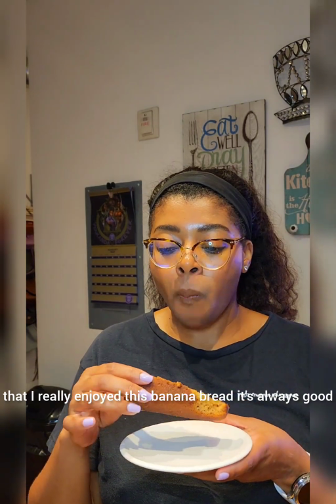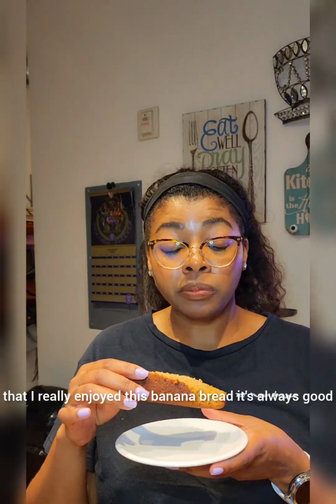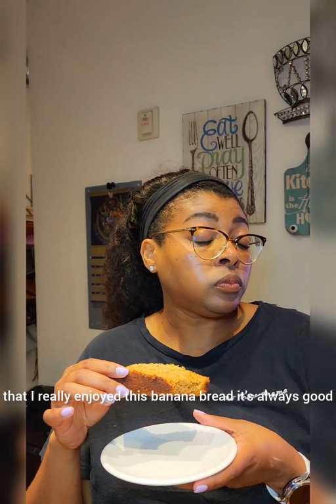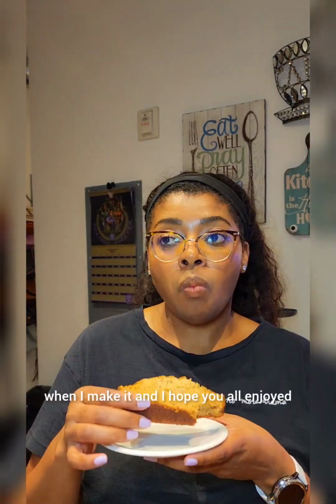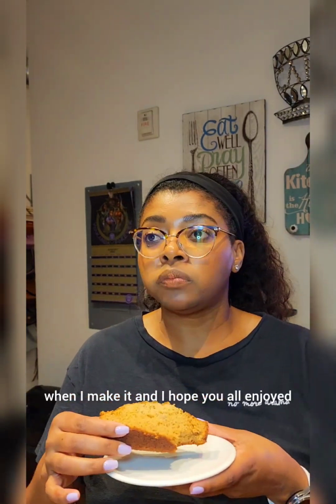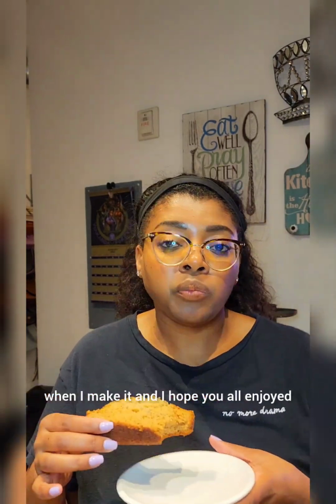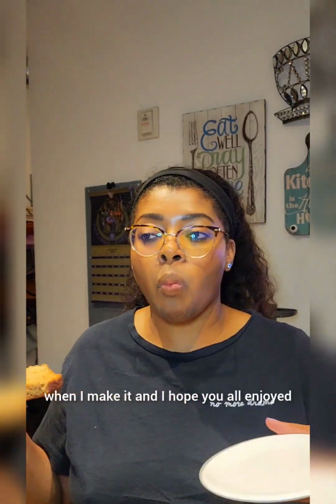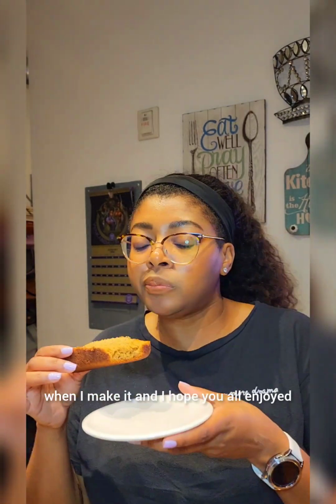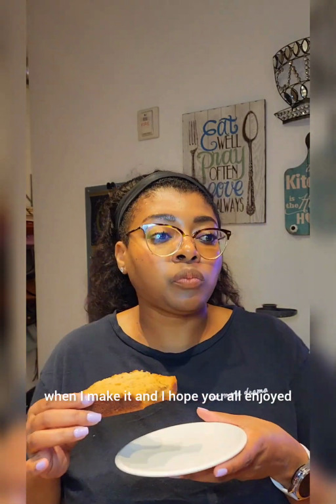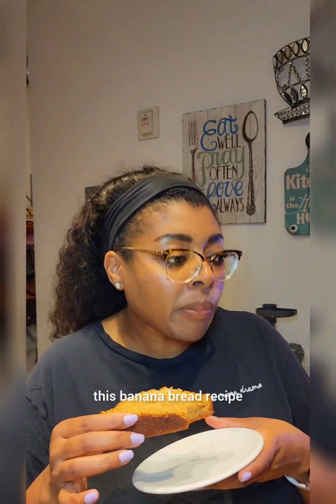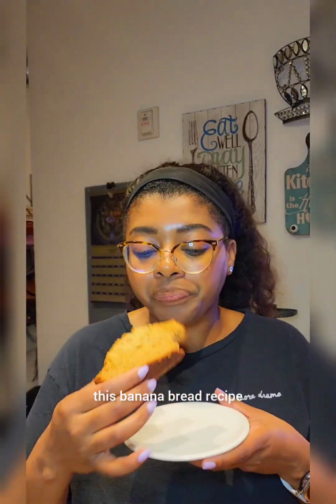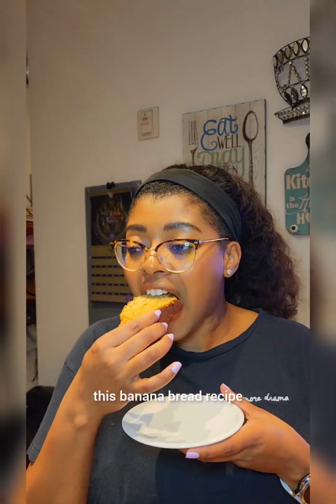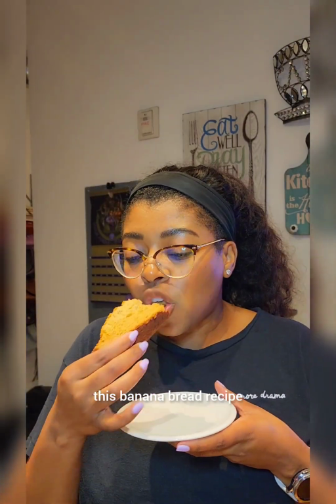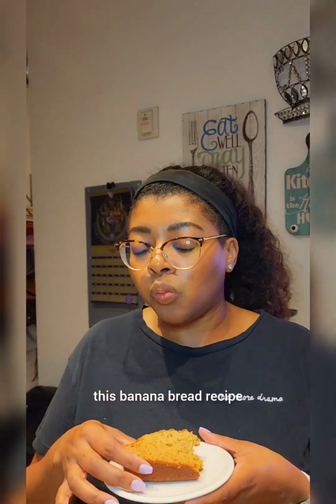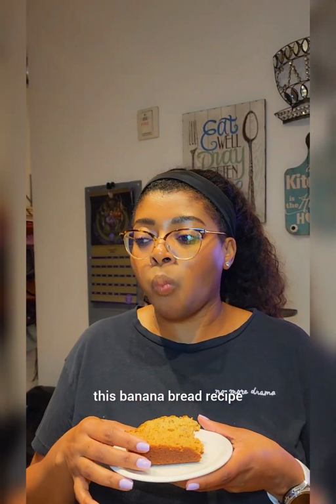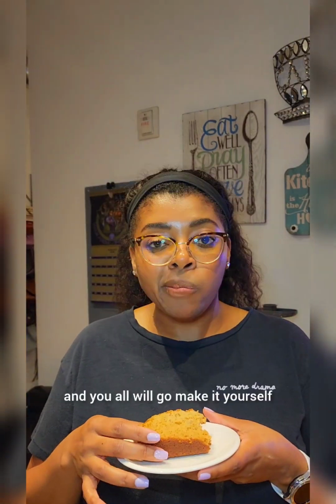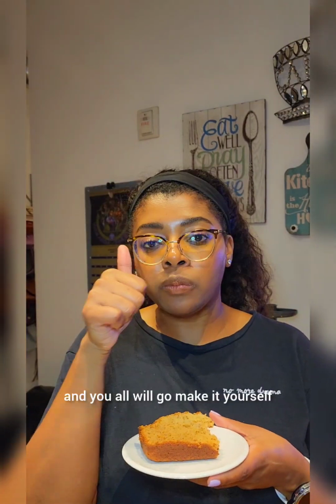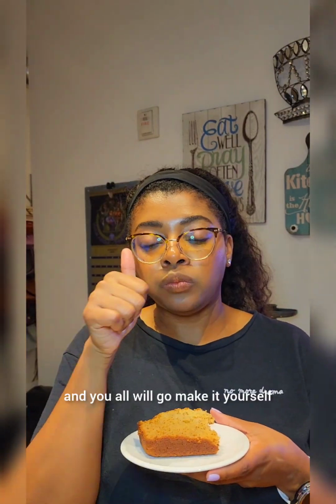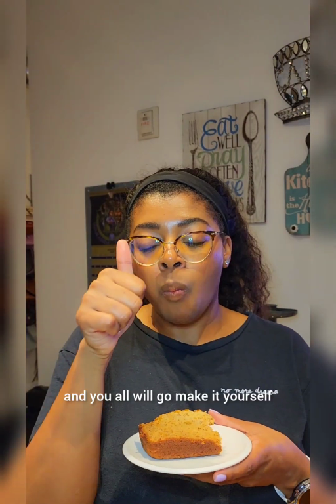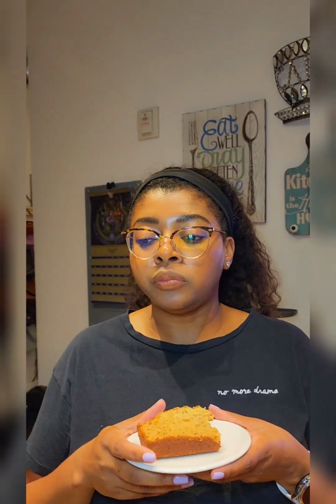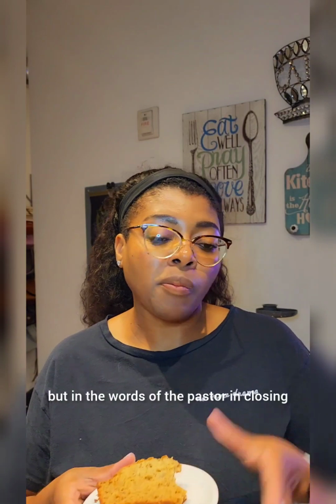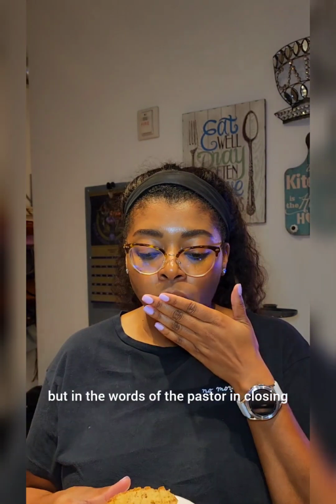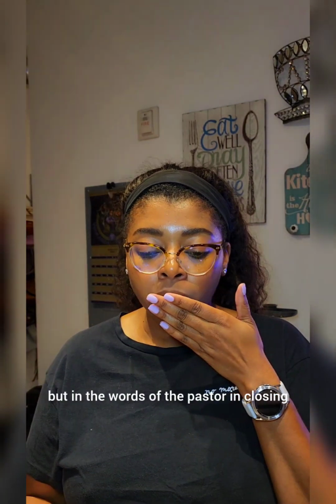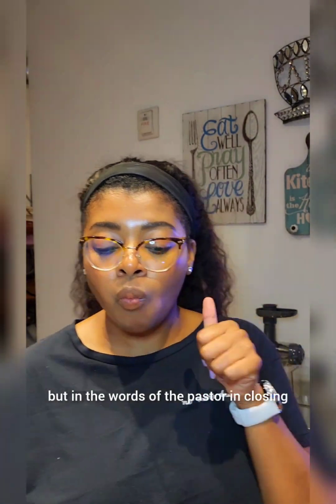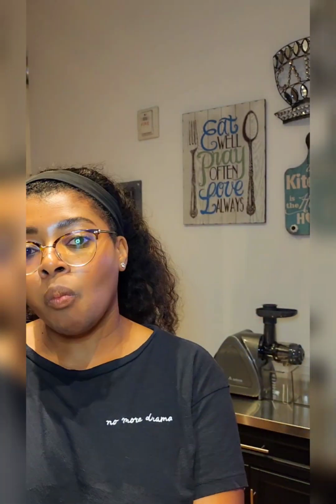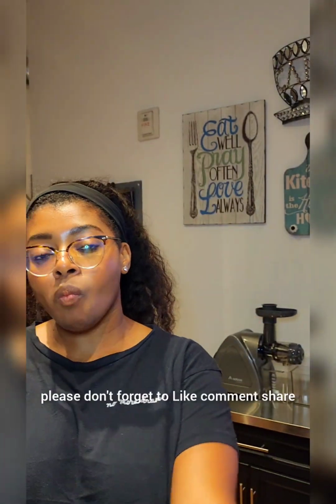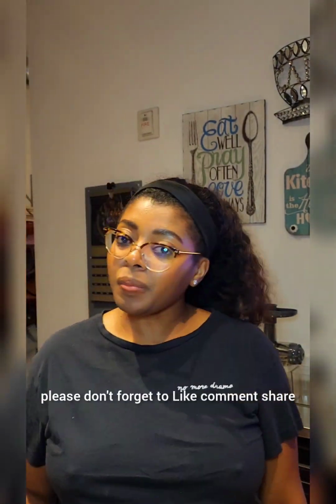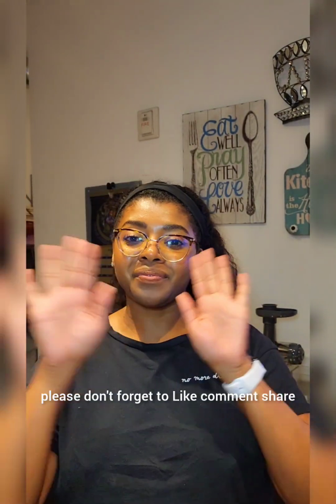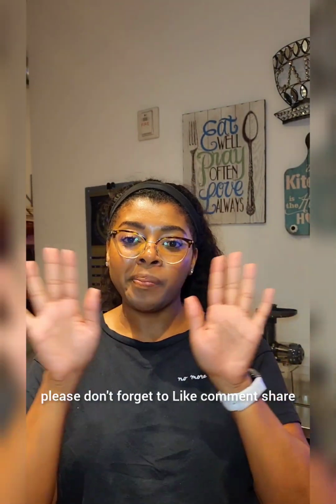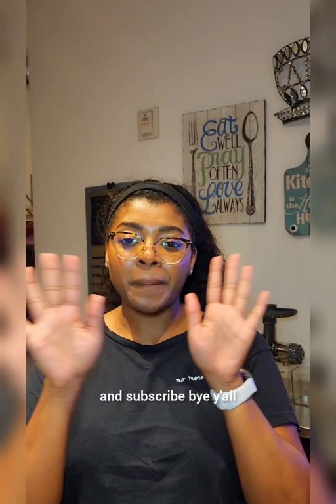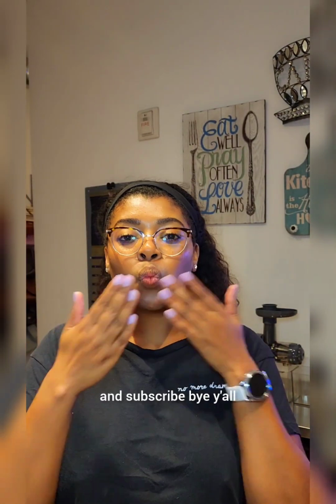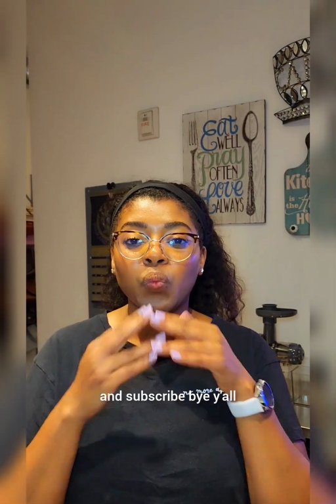It's always good when I make it. I hope you all enjoyed this banana bread recipe and you all will go make it yourself. And in the words of the pastor in closing, please don't forget to like, comment, share and subscribe. Bye y'all.